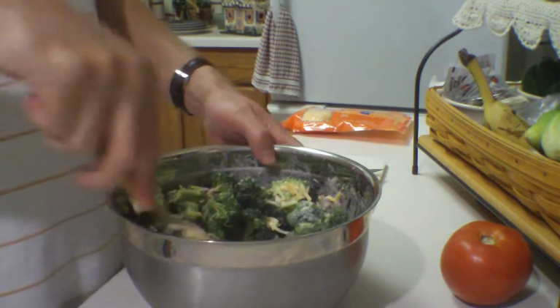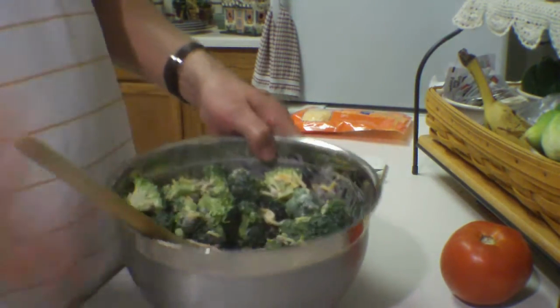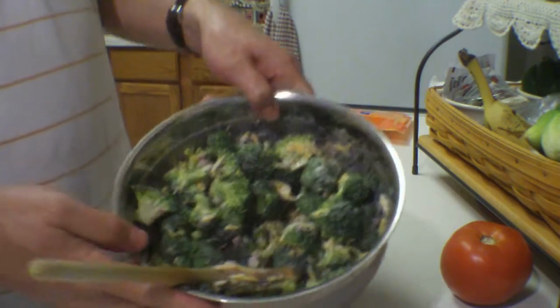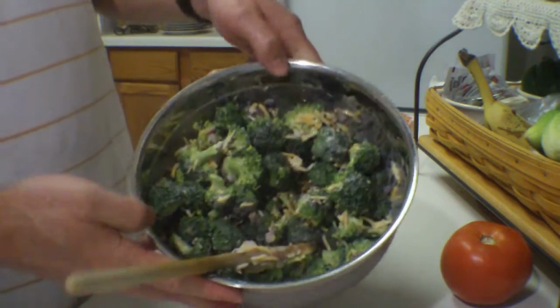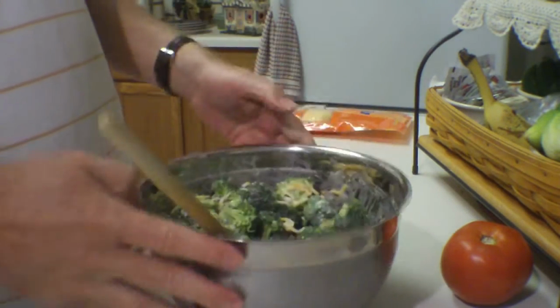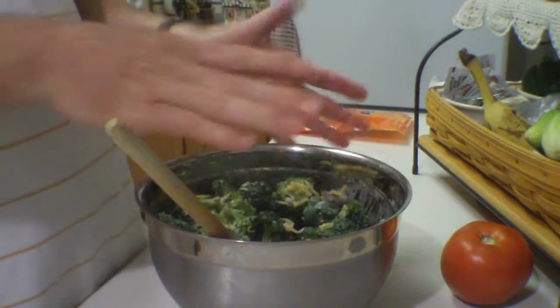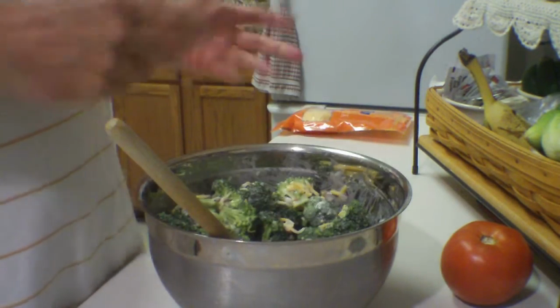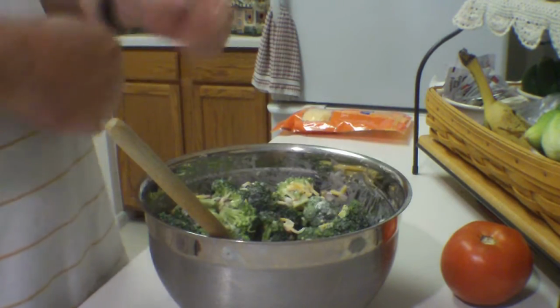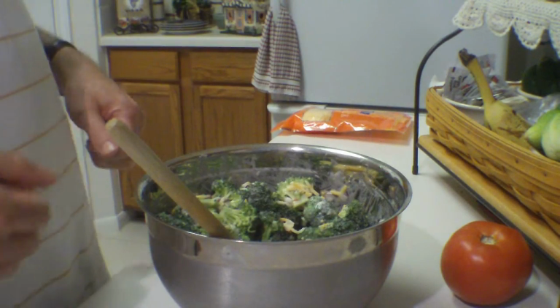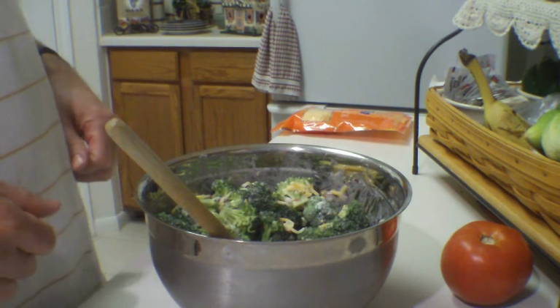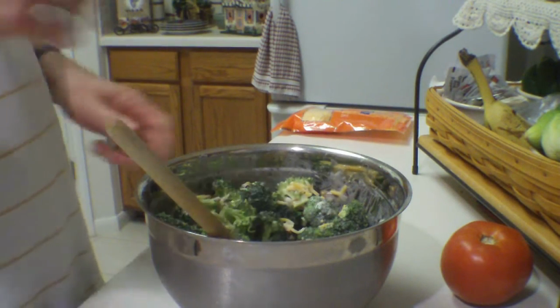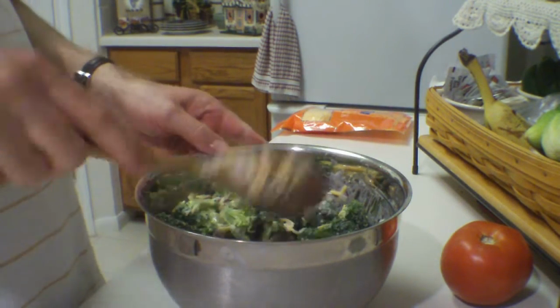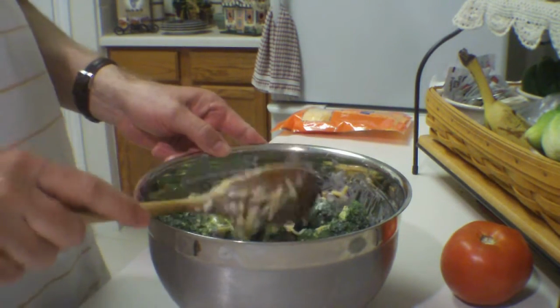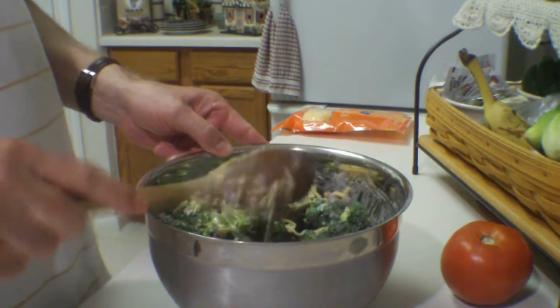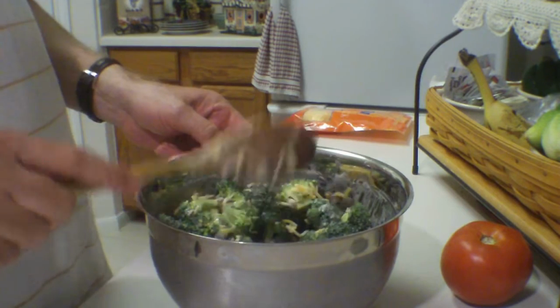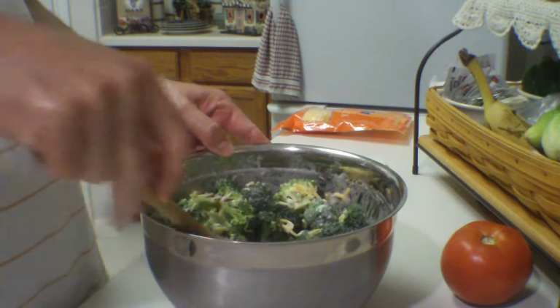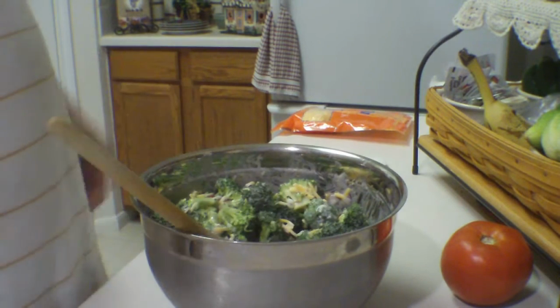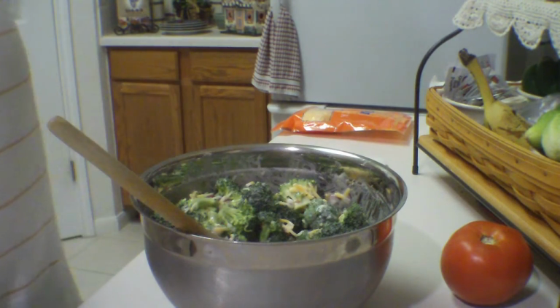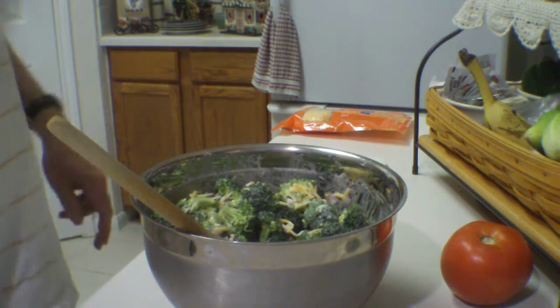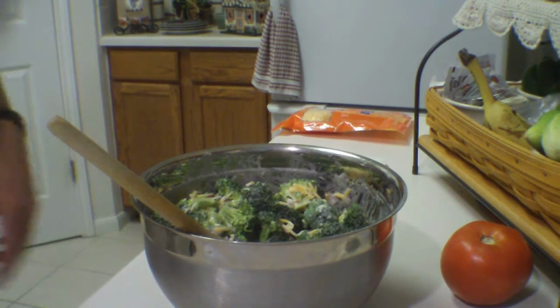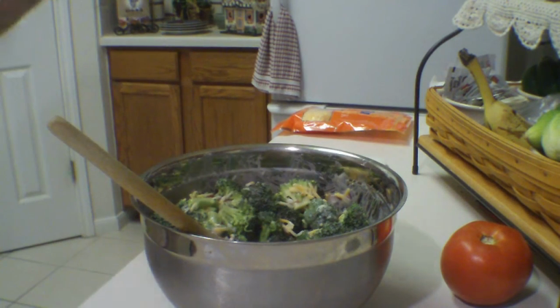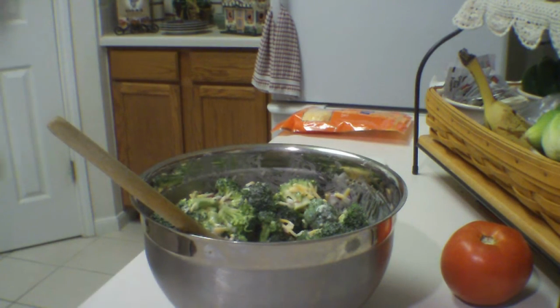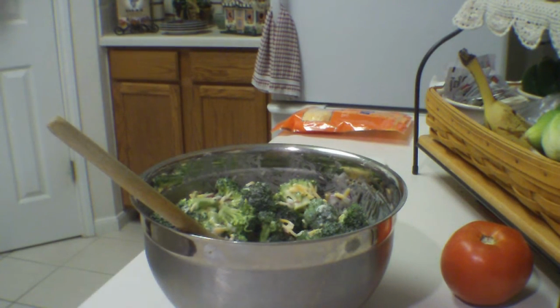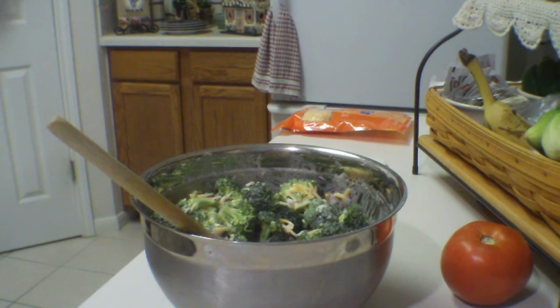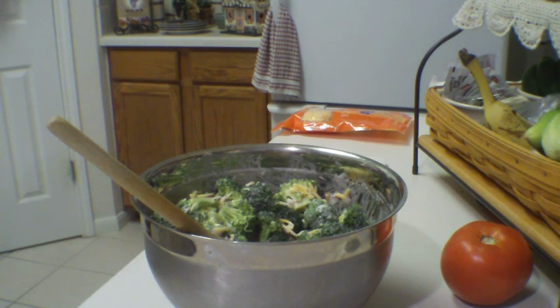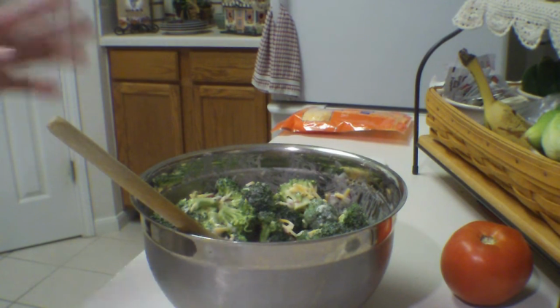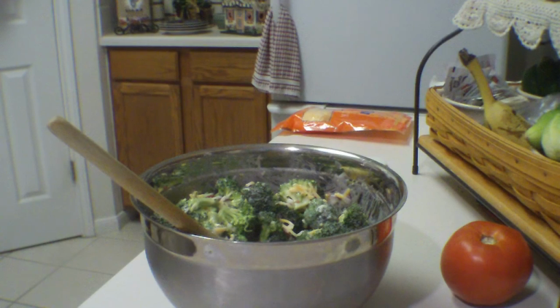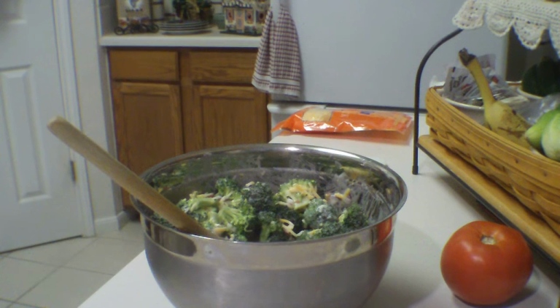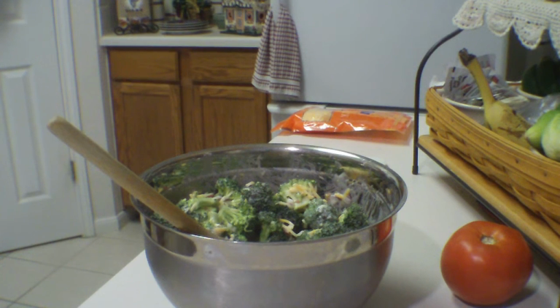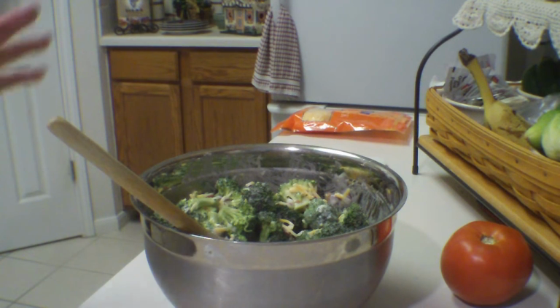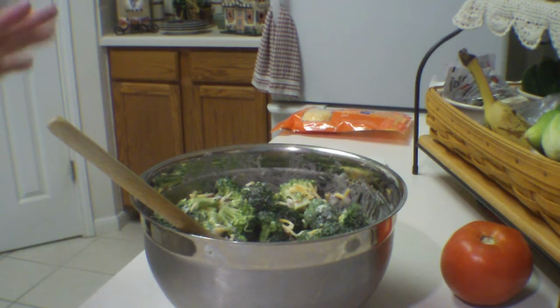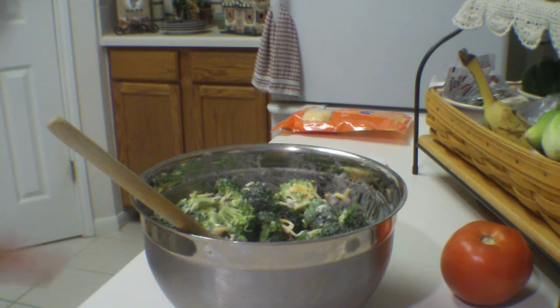So there we go. Now I'm just going to cover this and refrigerate it and have it later on tonight for dinner. That's it, that's all you have to do. Very simple, just a few ingredients, and it is really good.